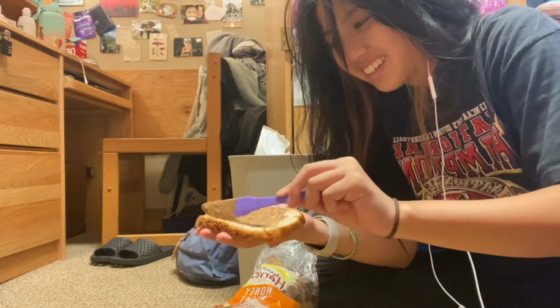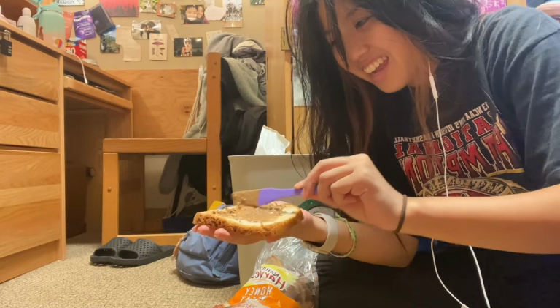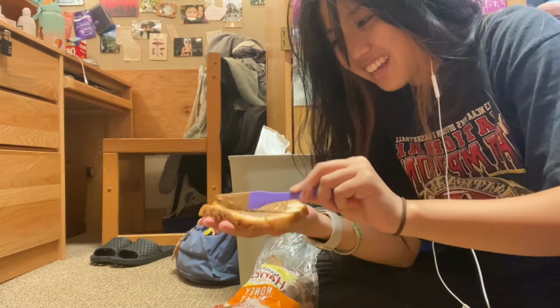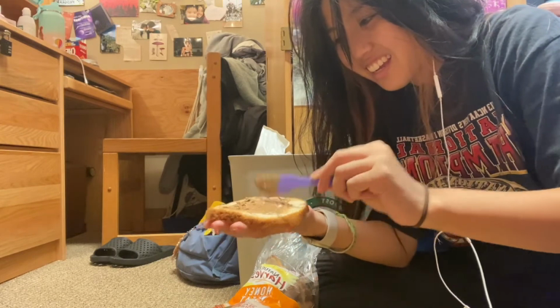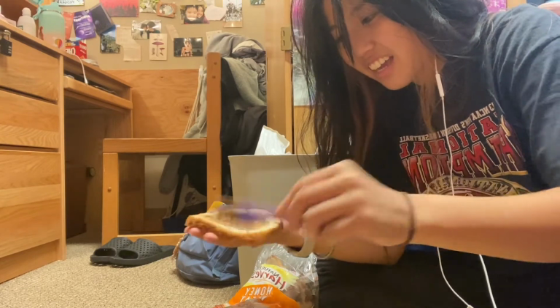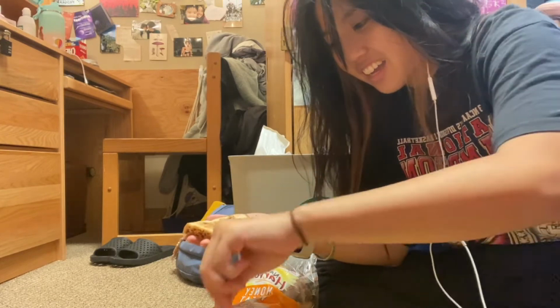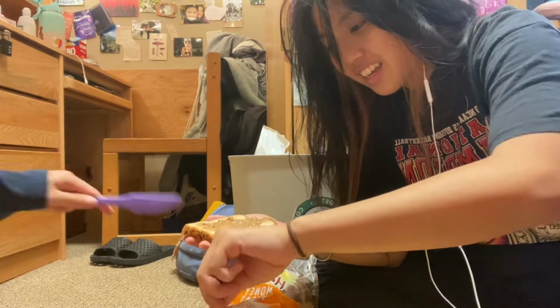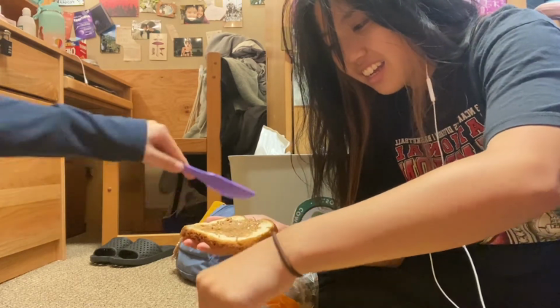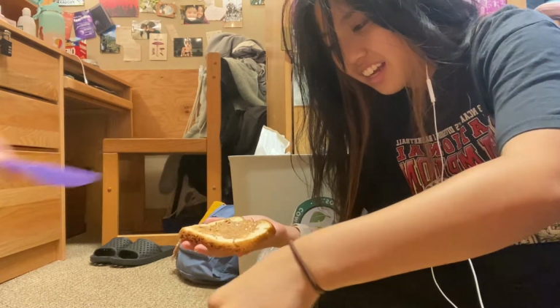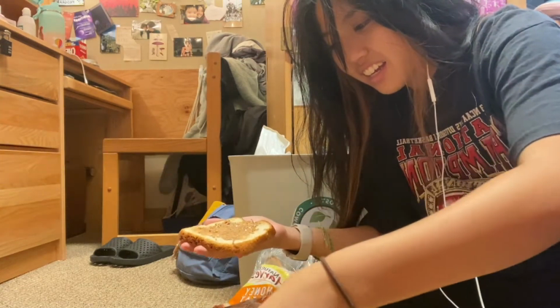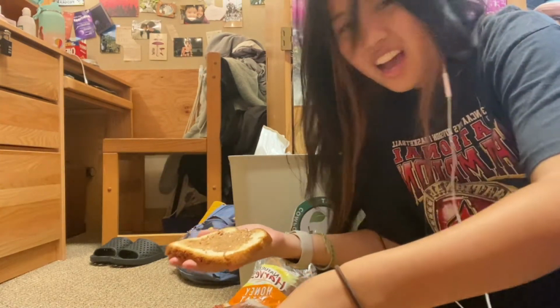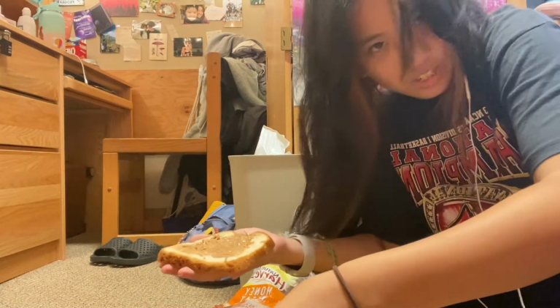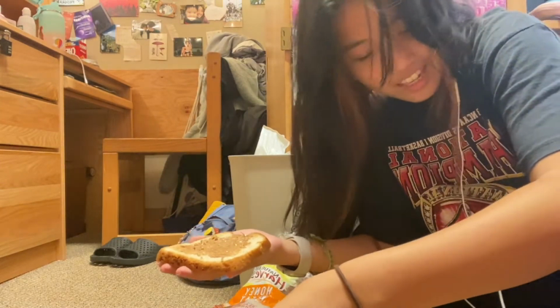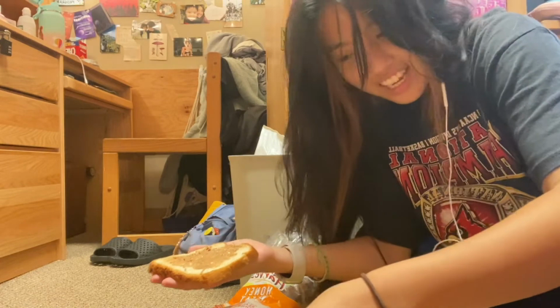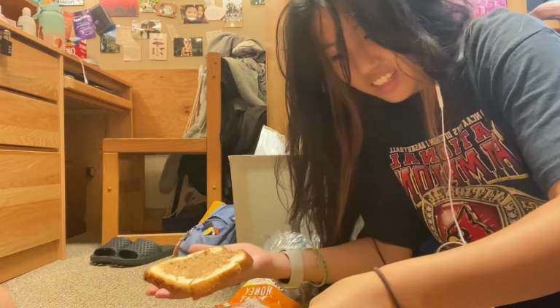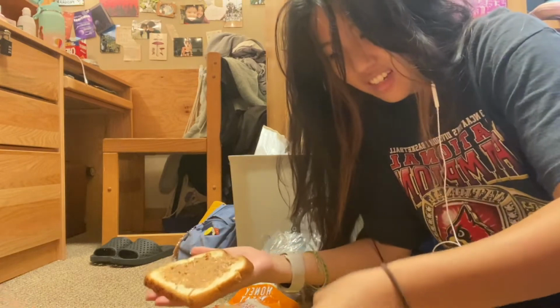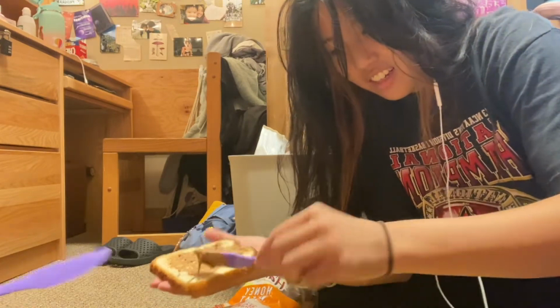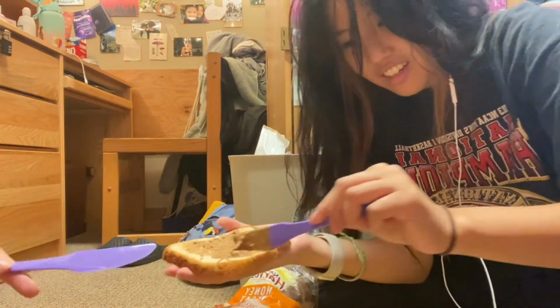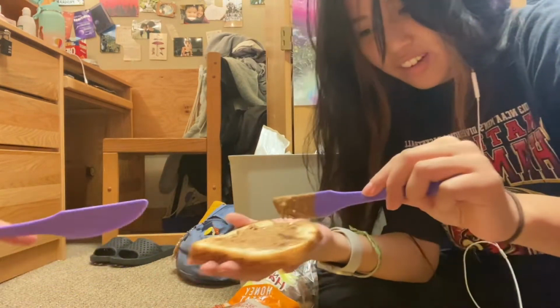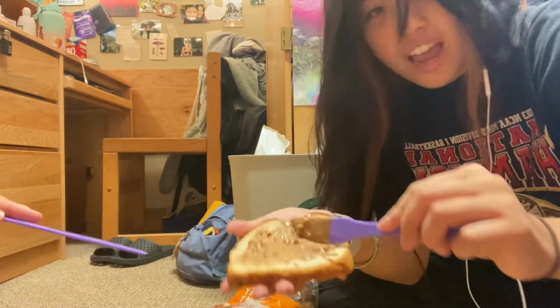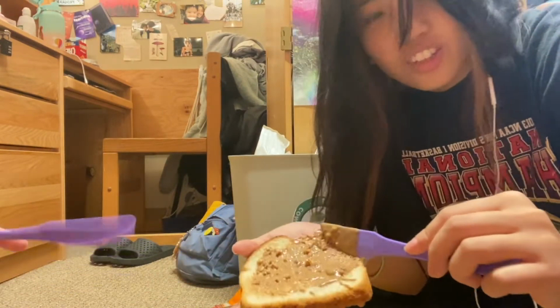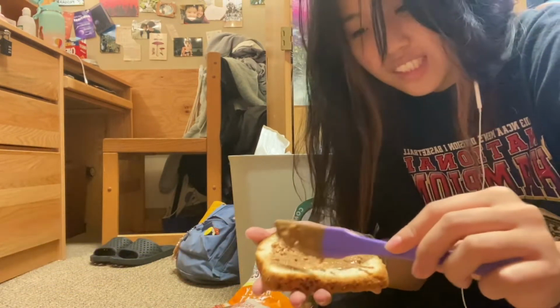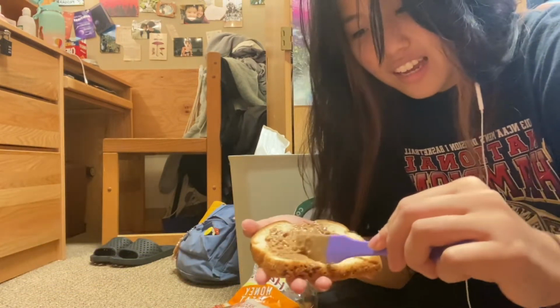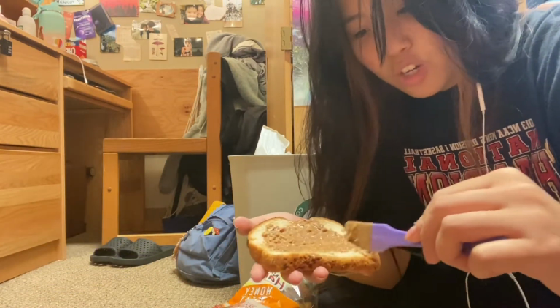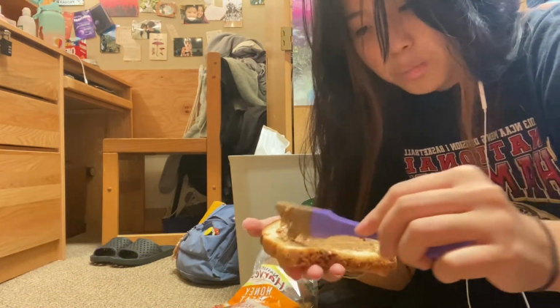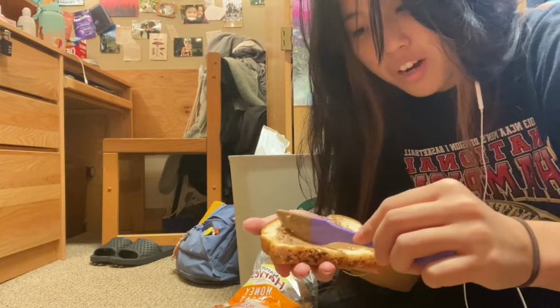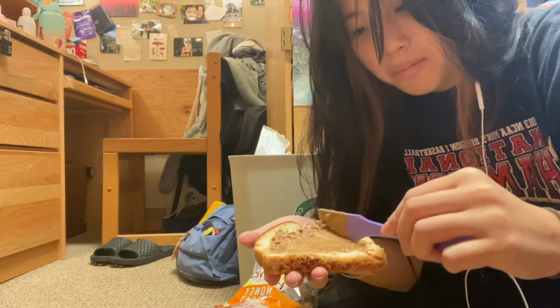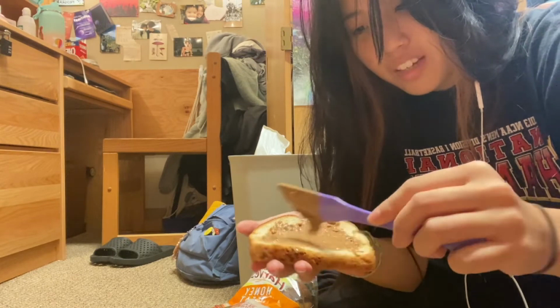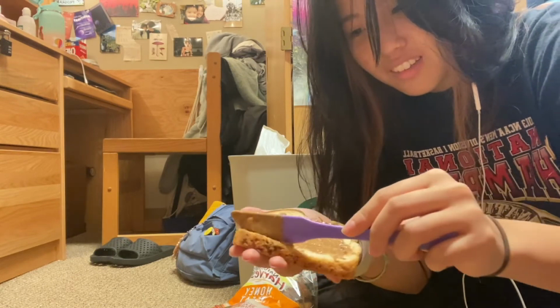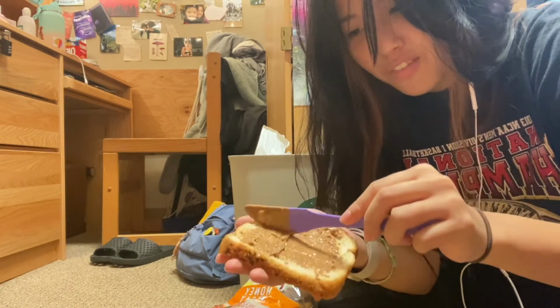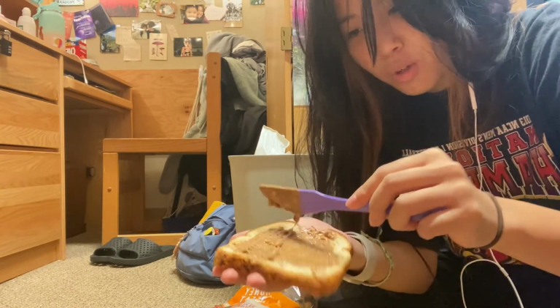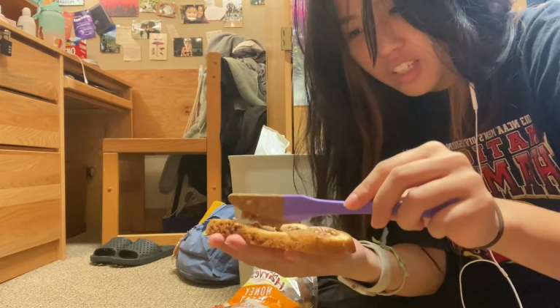I think a little more — okay, maybe get around the edges. I gotta get around every single crevice, you know, like SpongeBob. You gotta fill up all the holes, you know.